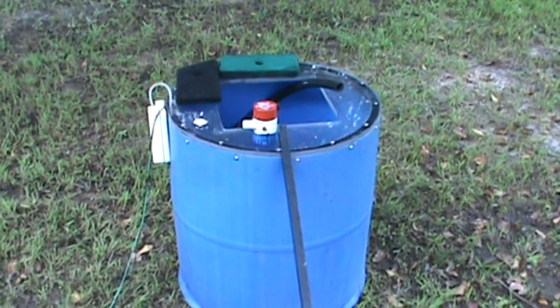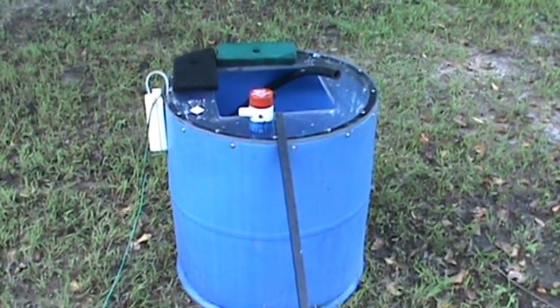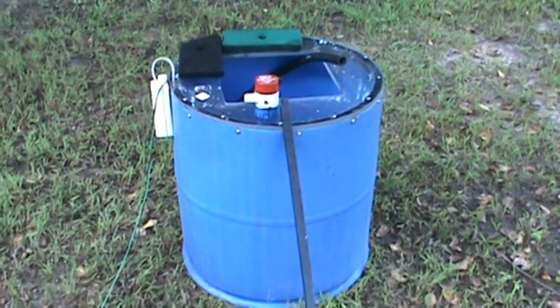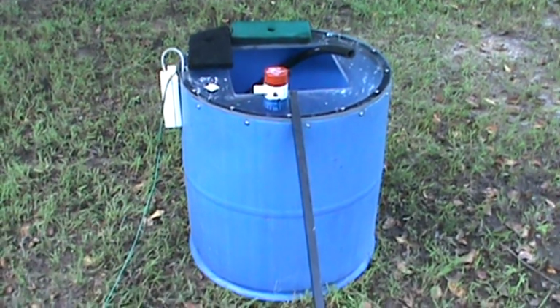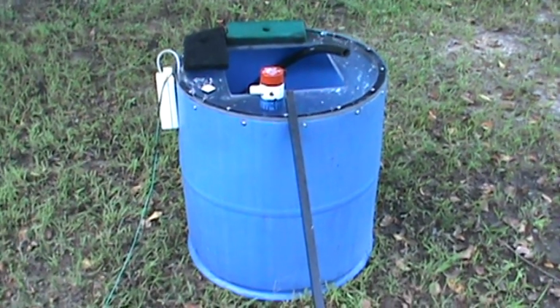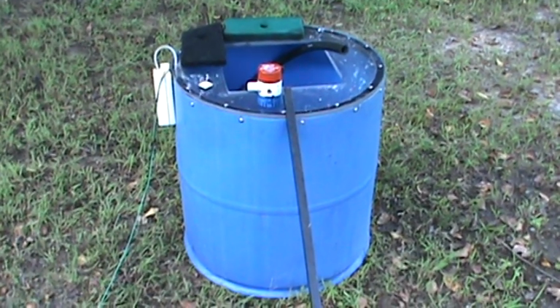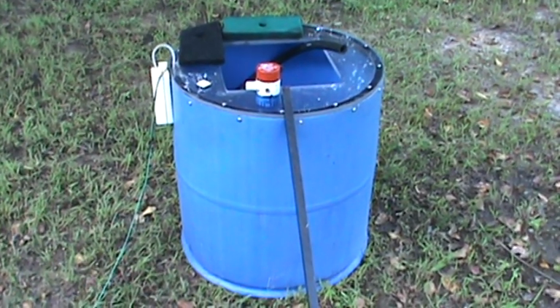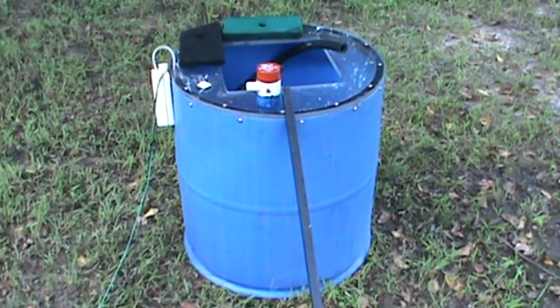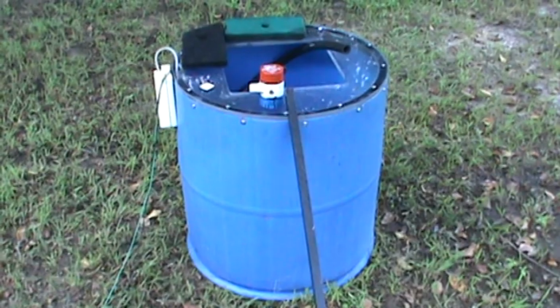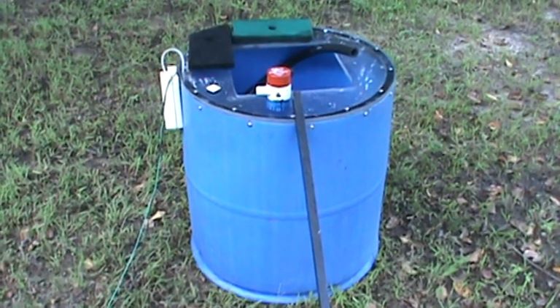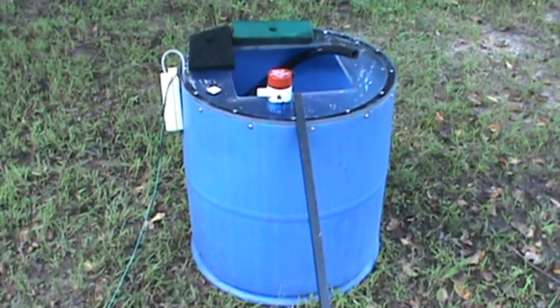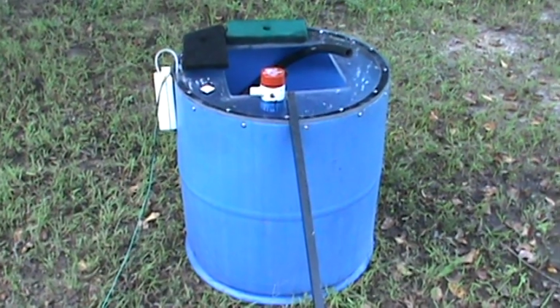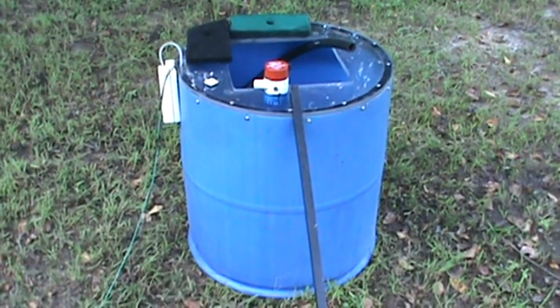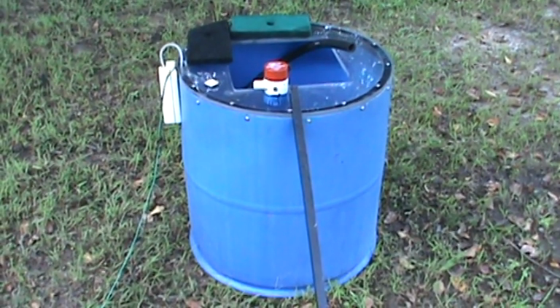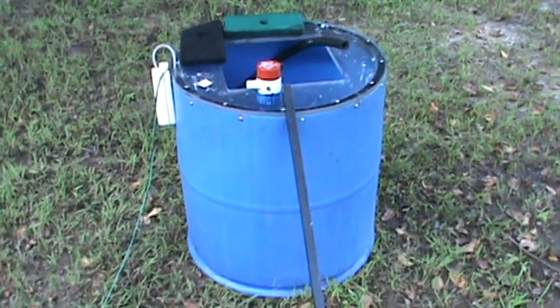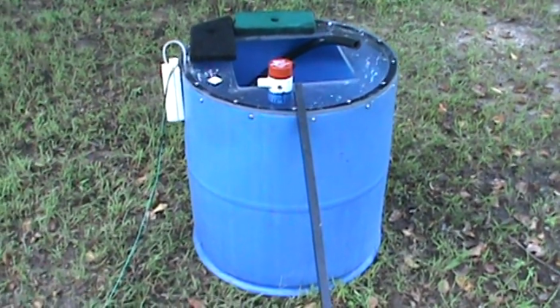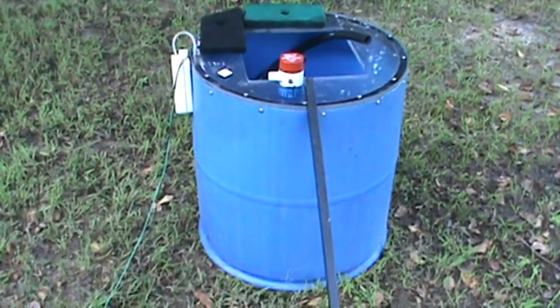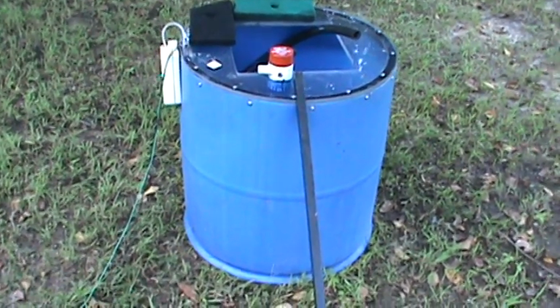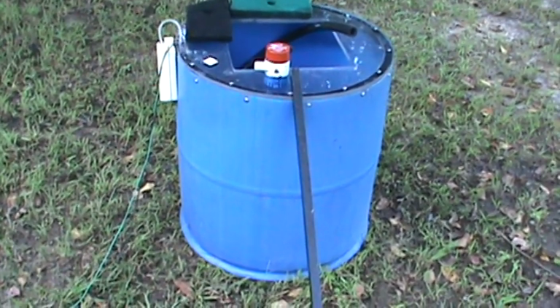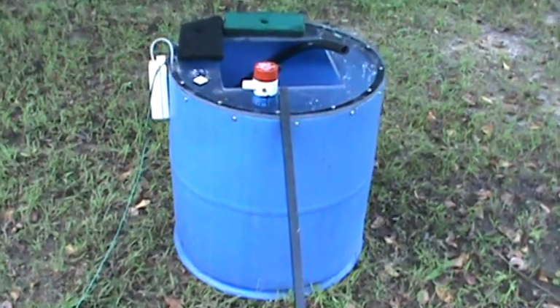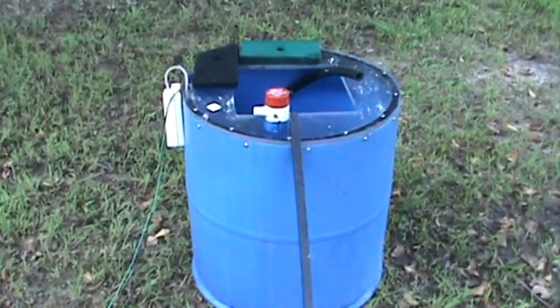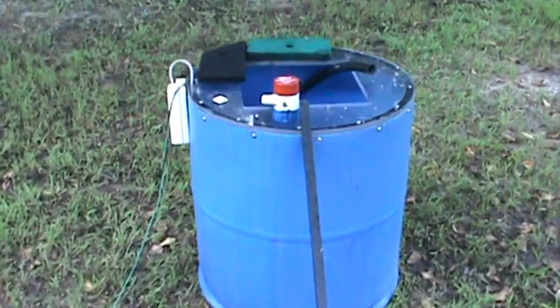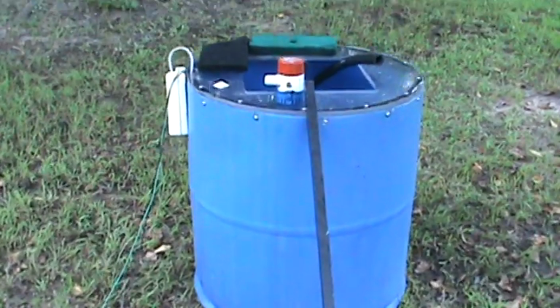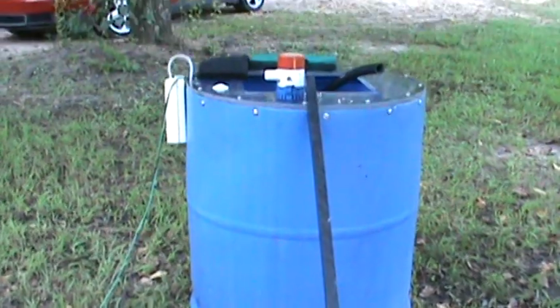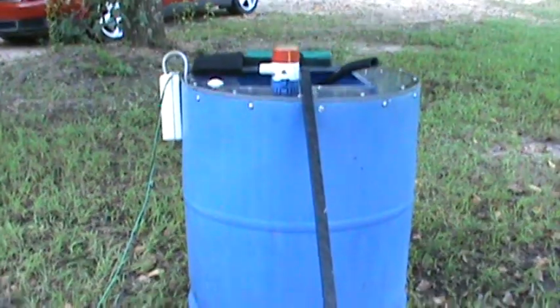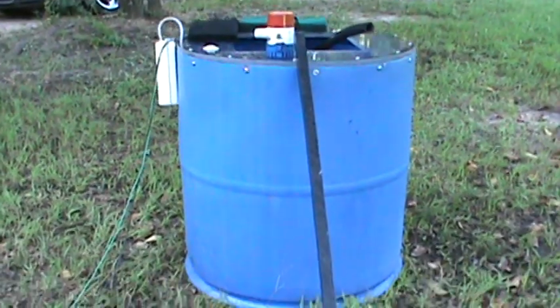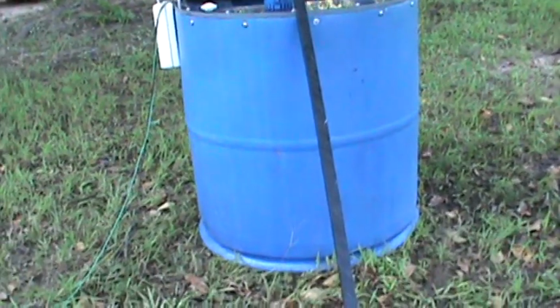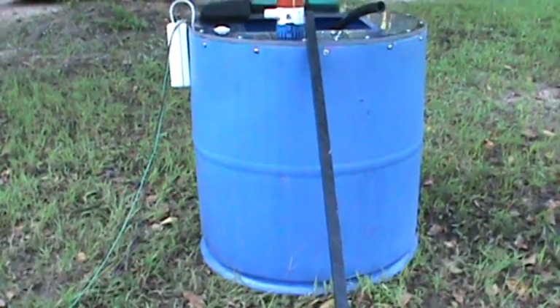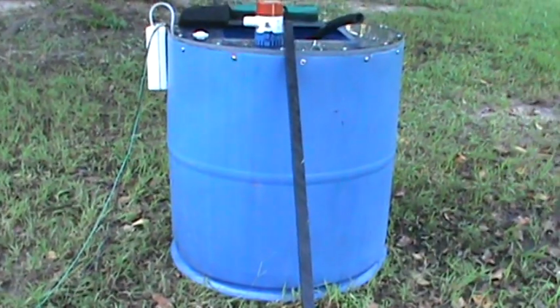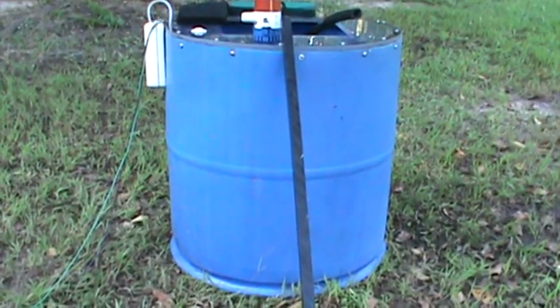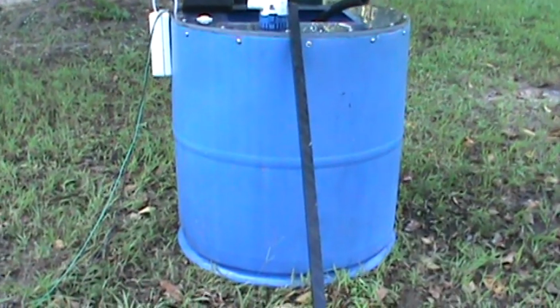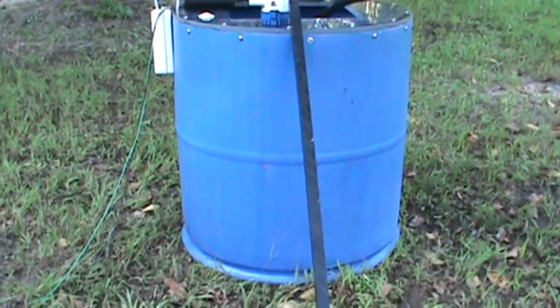This is my homemade bait tank. To further explain the build, I used a 55-gallon blue drum. I used a blue drum instead of any other color because it's supposed to reduce the stress of the fish.